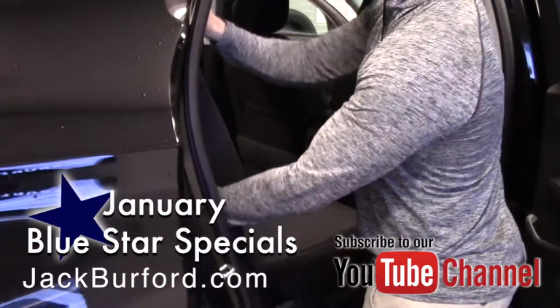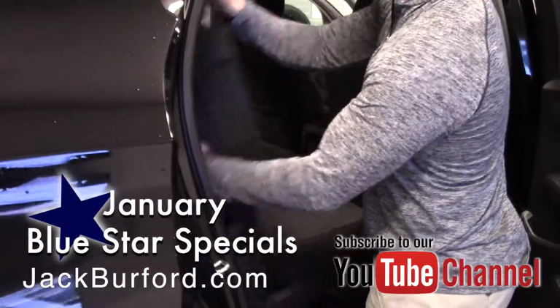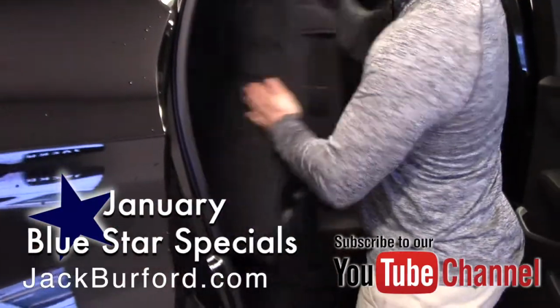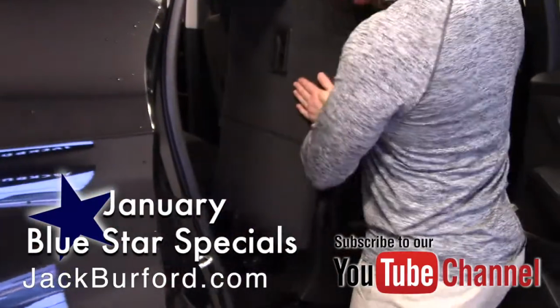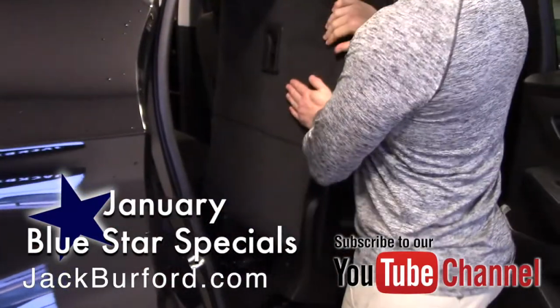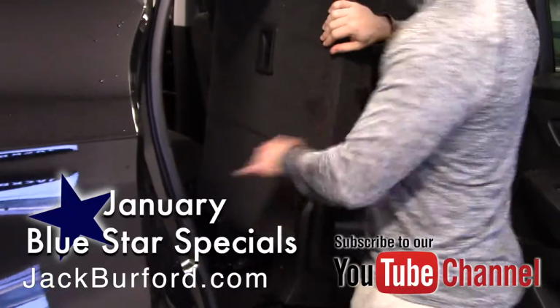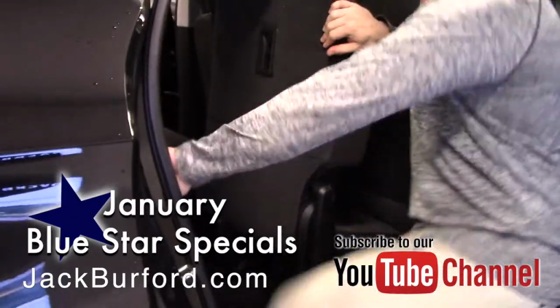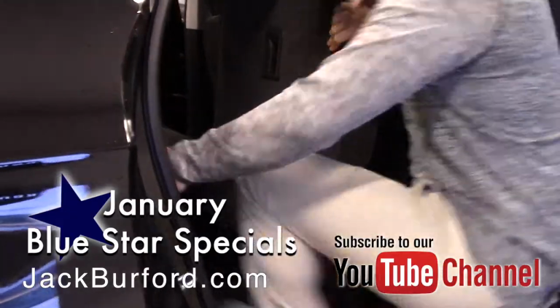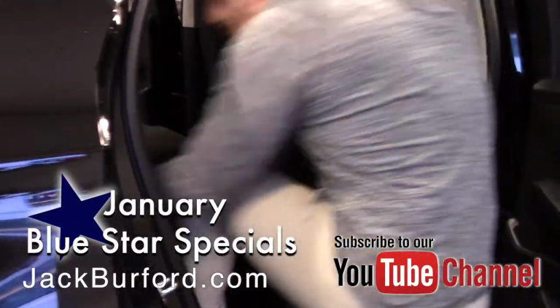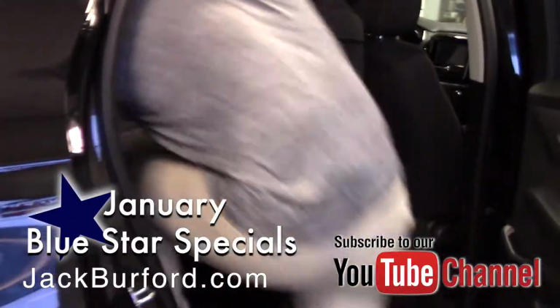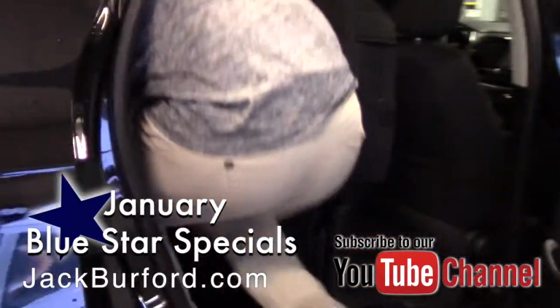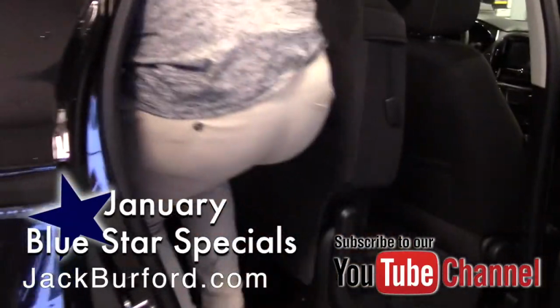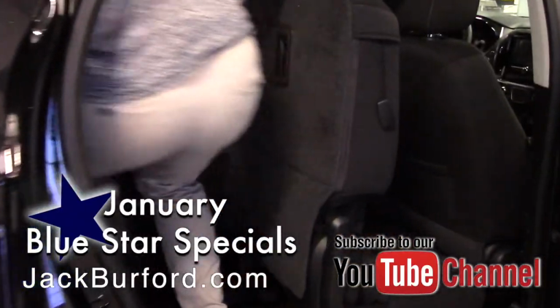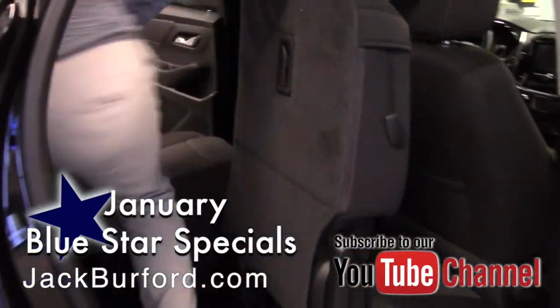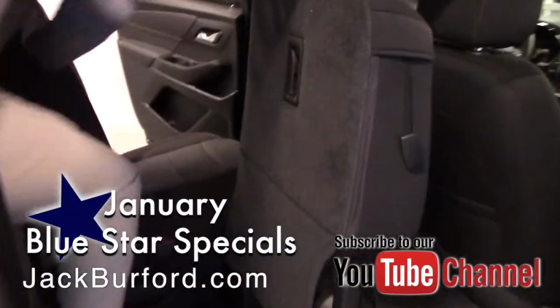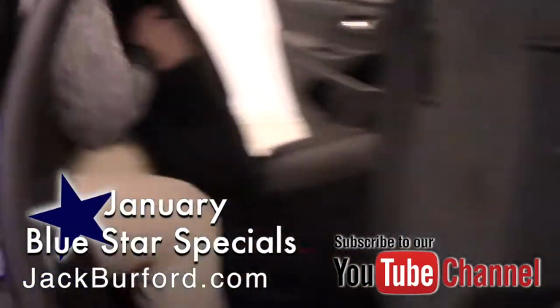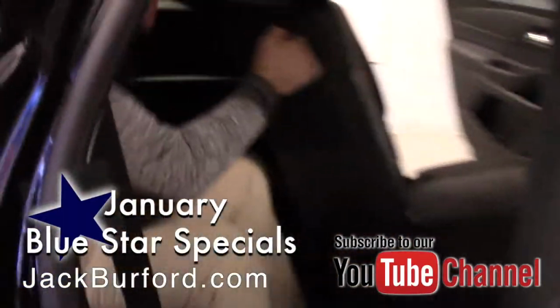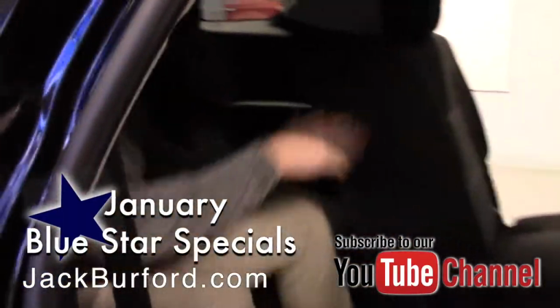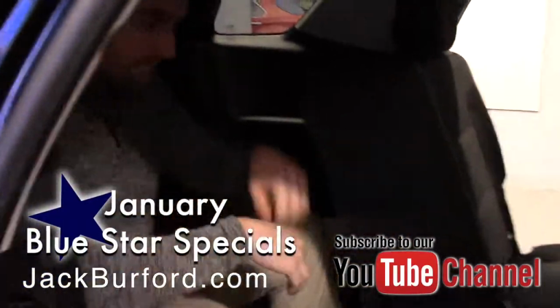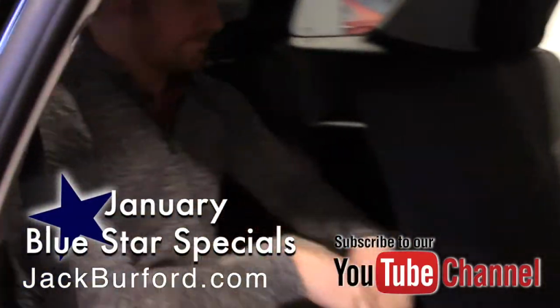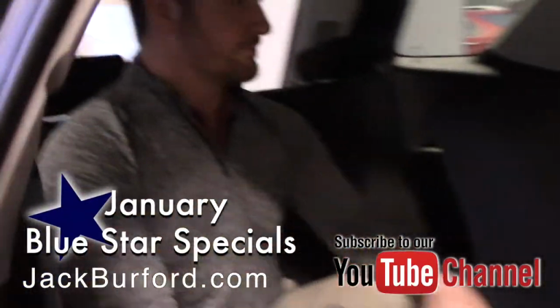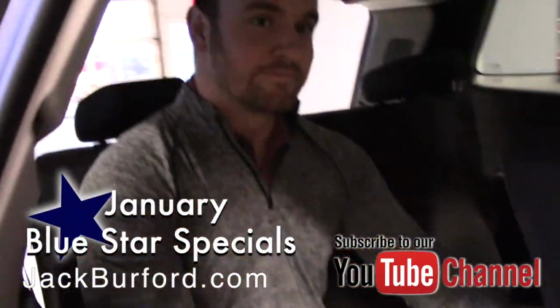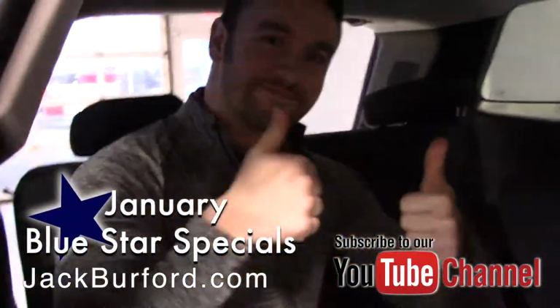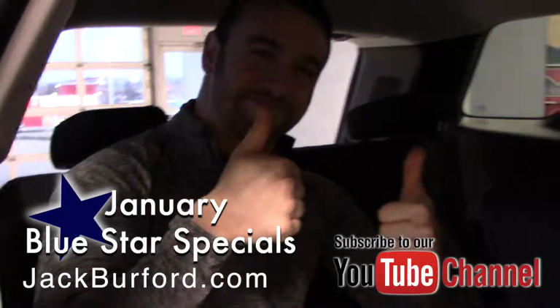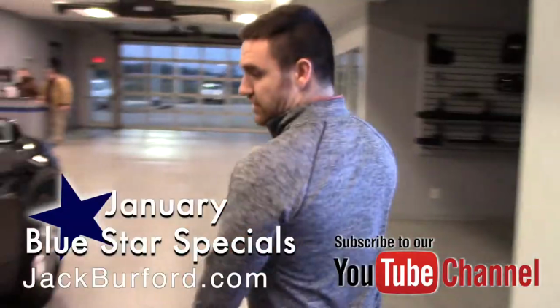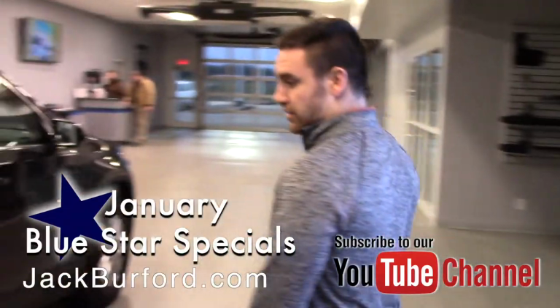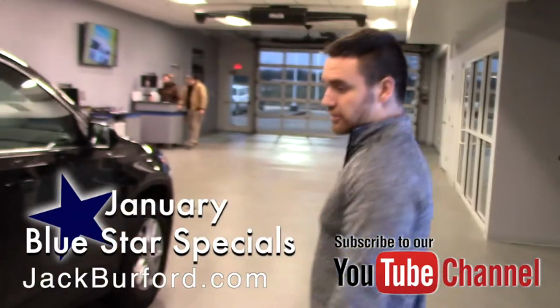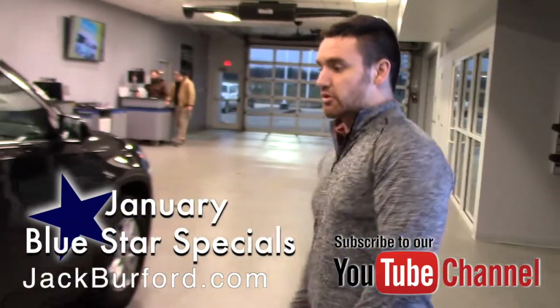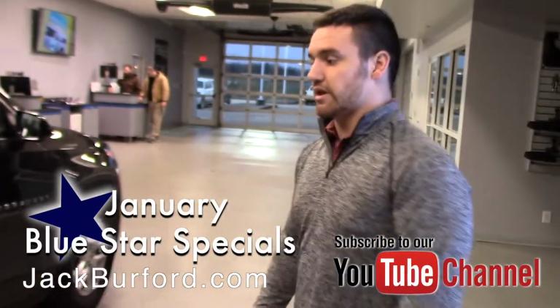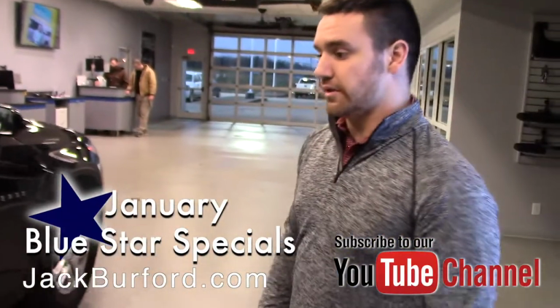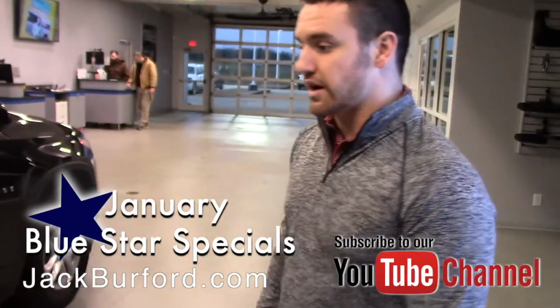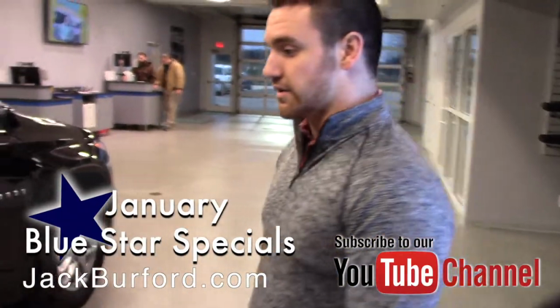The third row will also go down flat, so if you don't have a car full of people you get even more room in the back. Really nice looking wheels on here with a slightly more aggressive tire, which is another good thing this time of year.